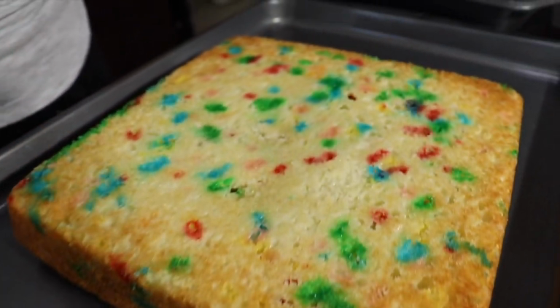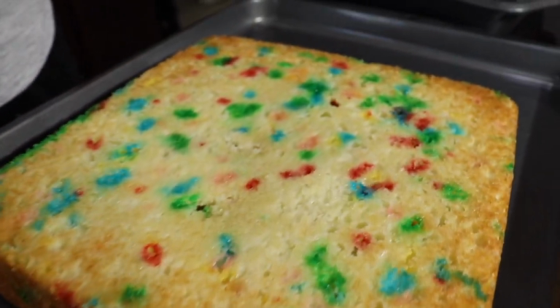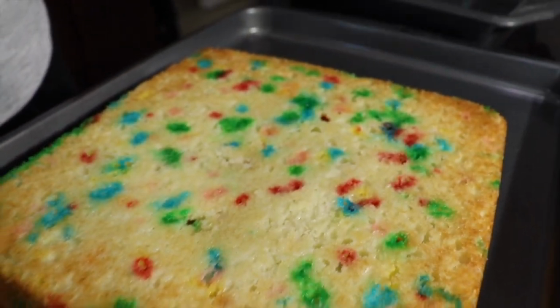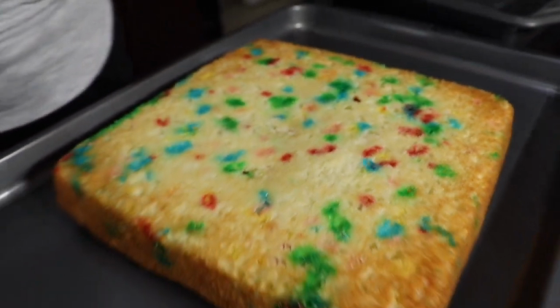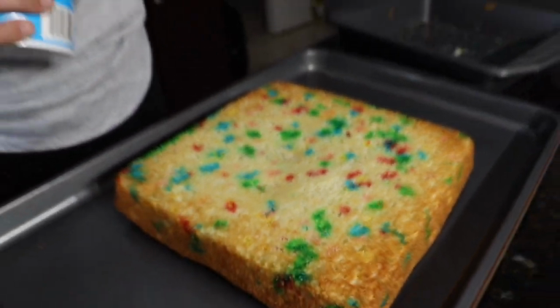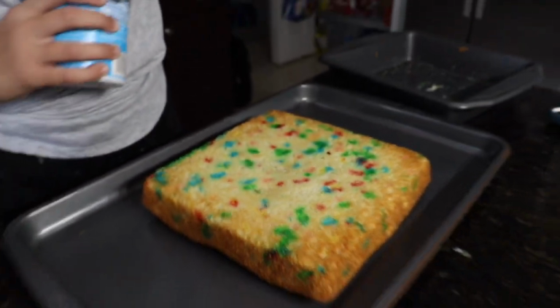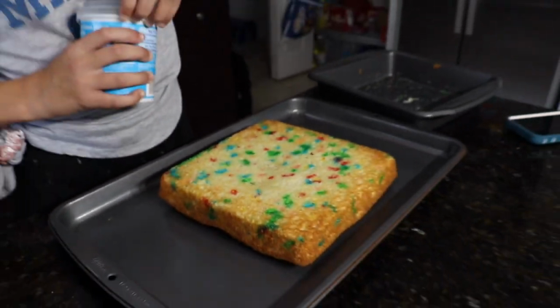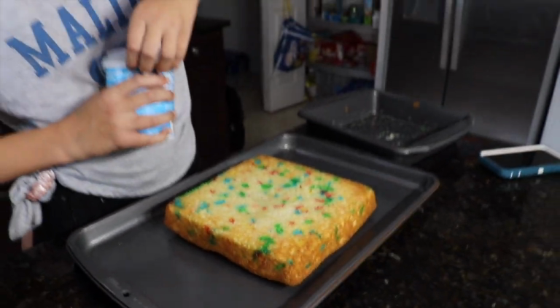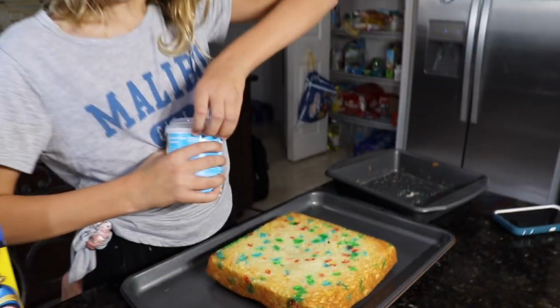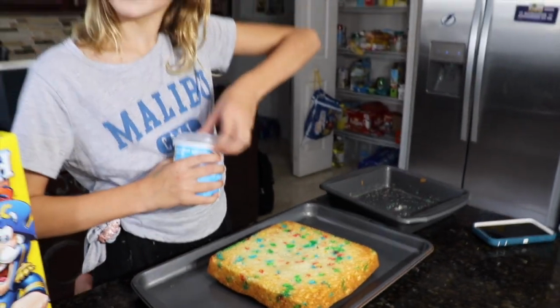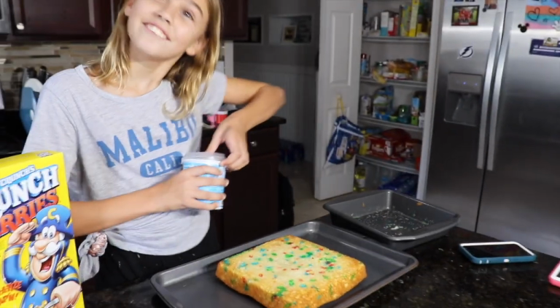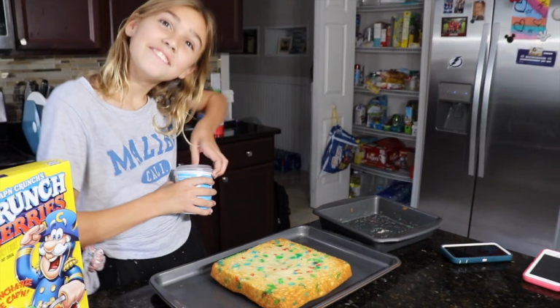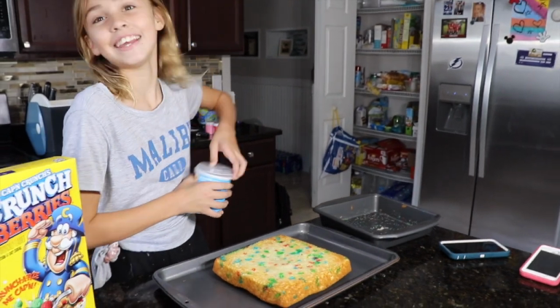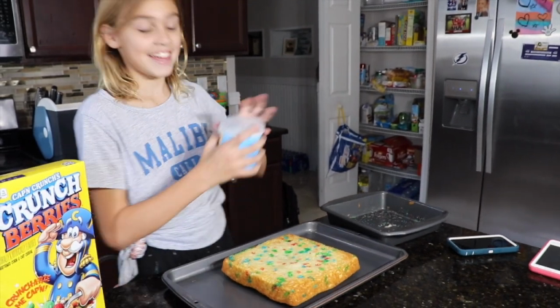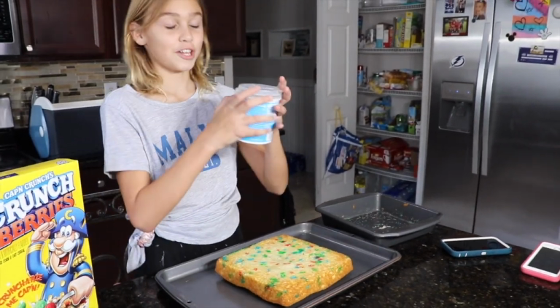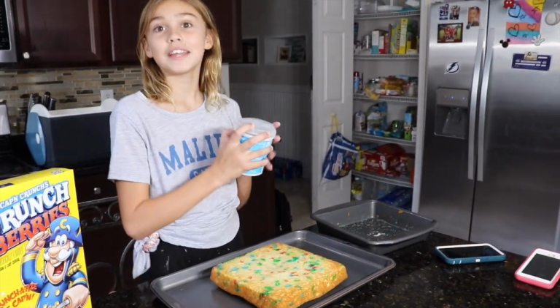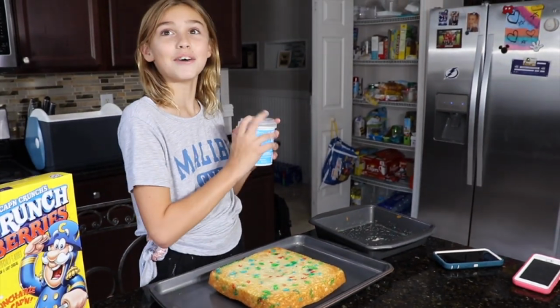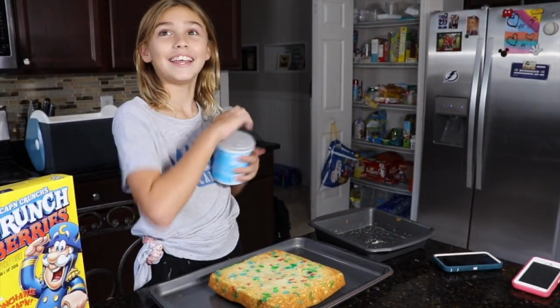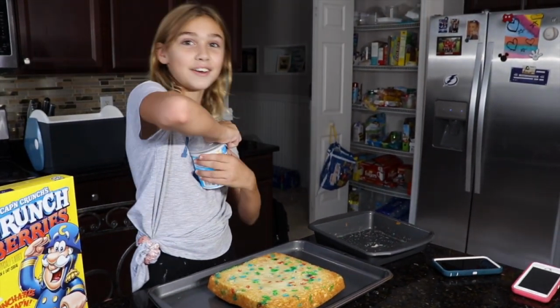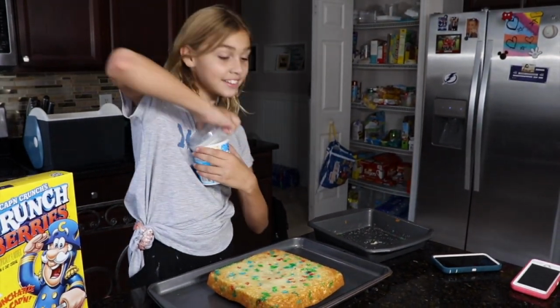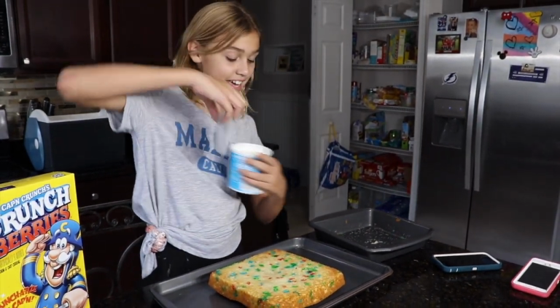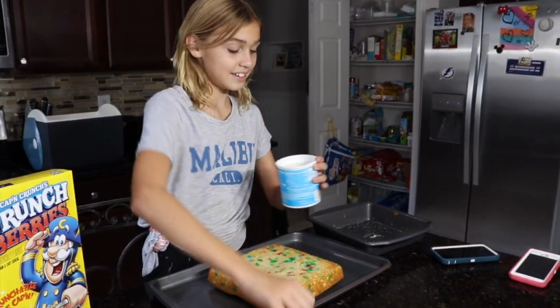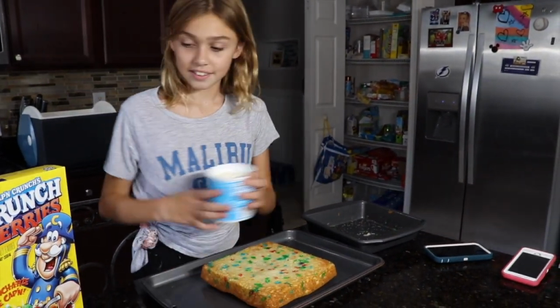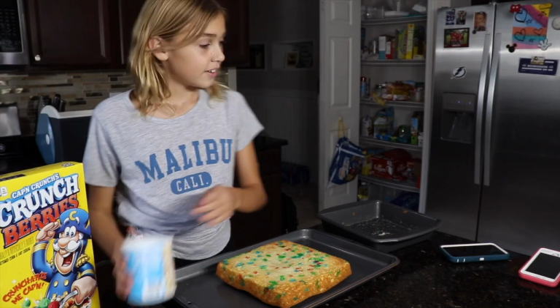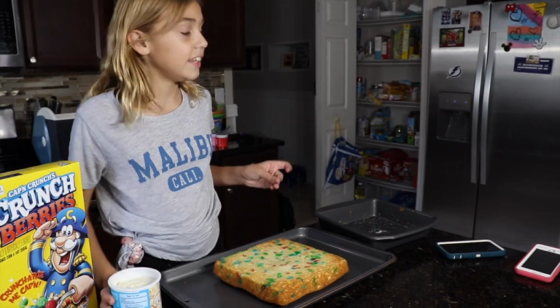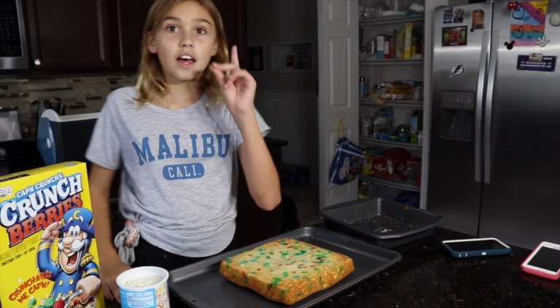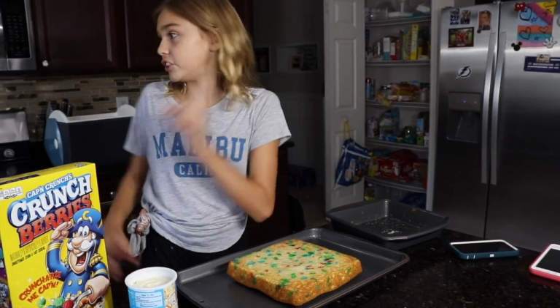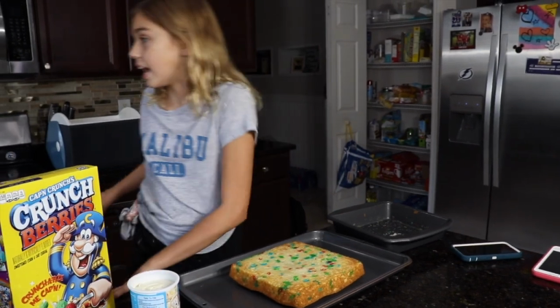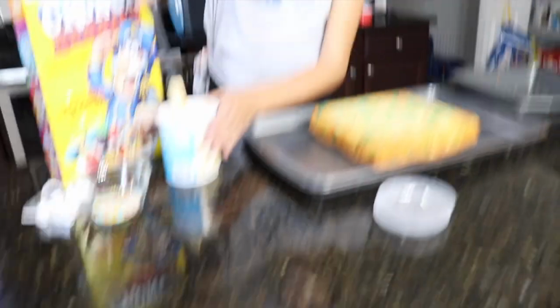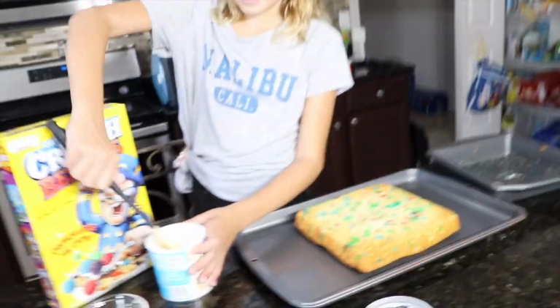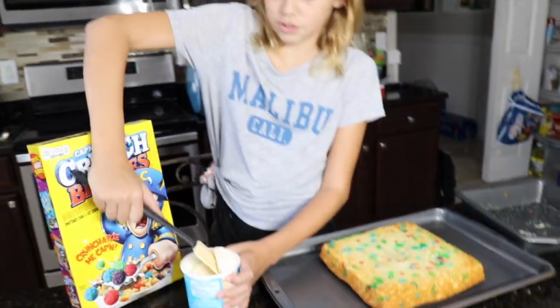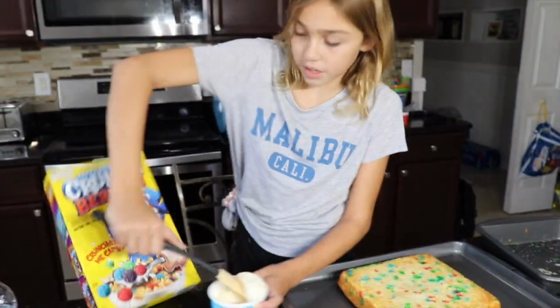Let's have the frosting. And we're going to do something funny at the end — we're going to prank someone. So wait until the end. We need a spatula. Let's do it.